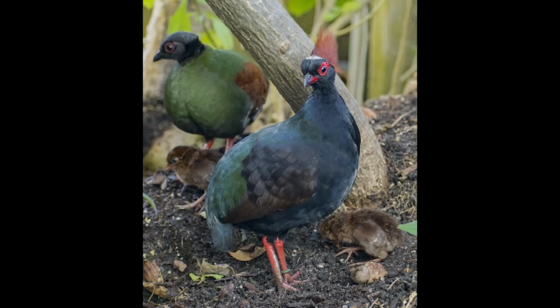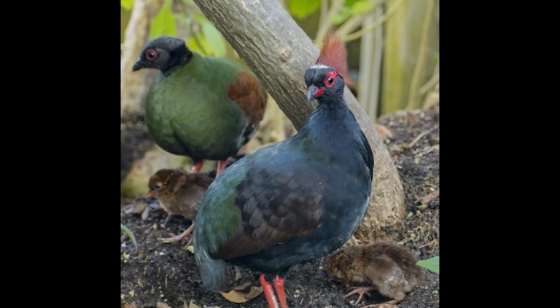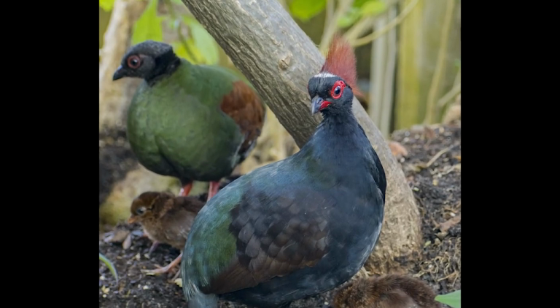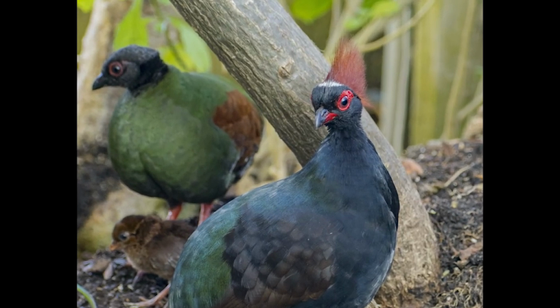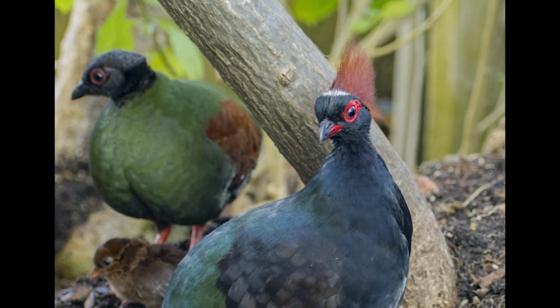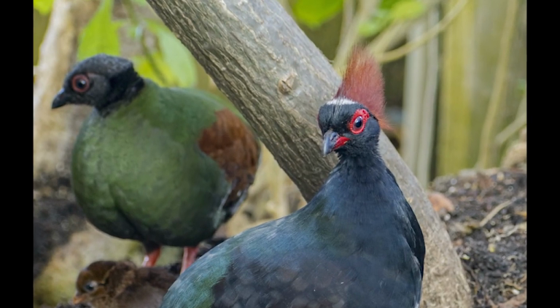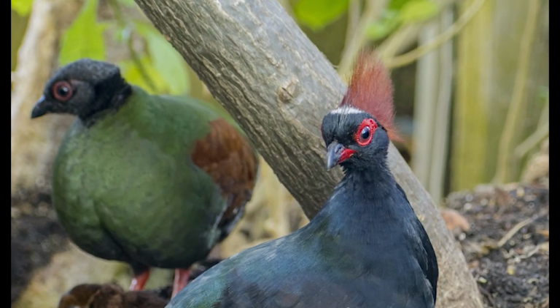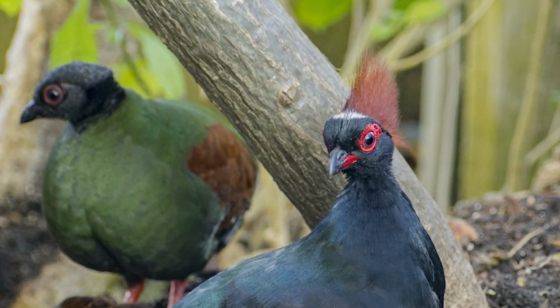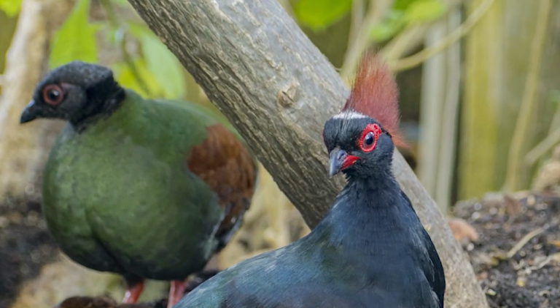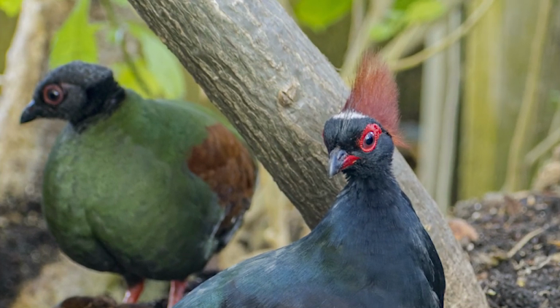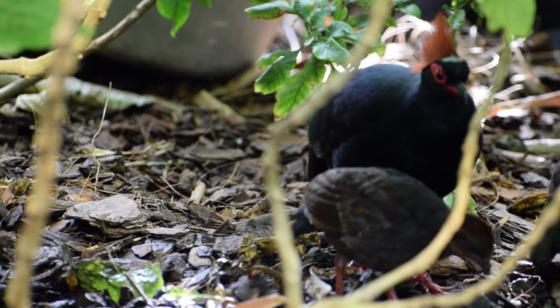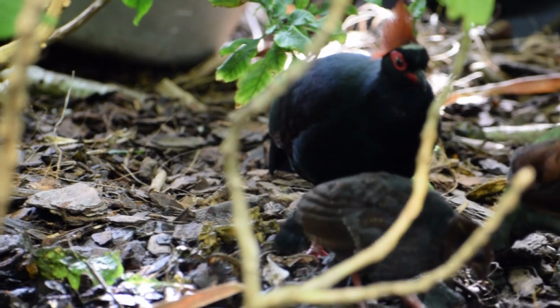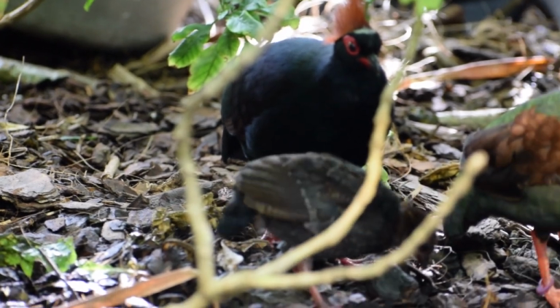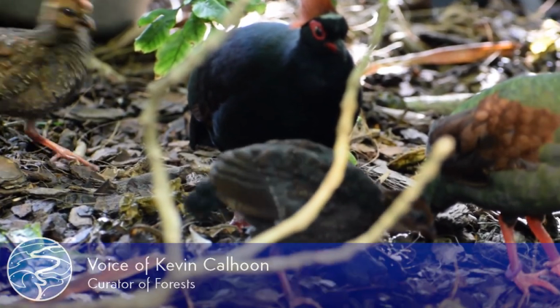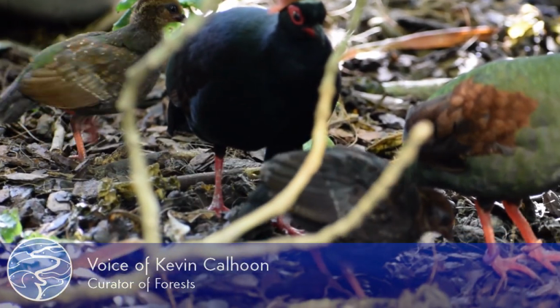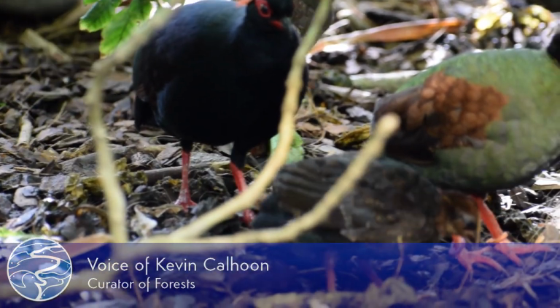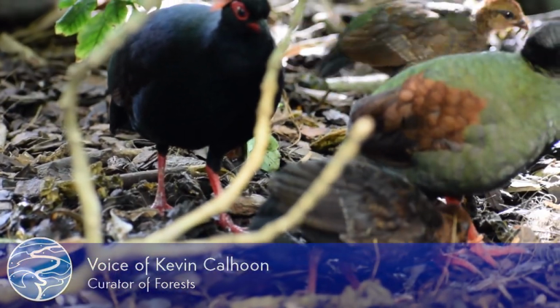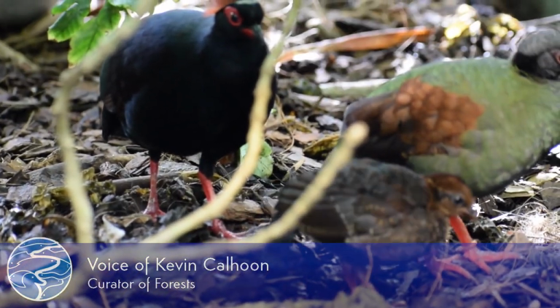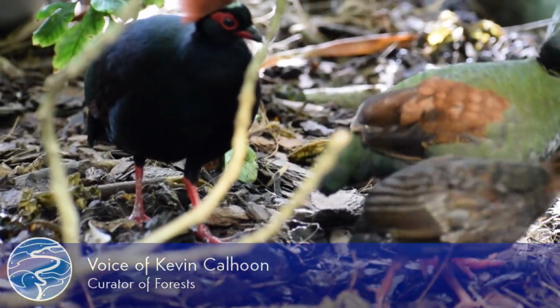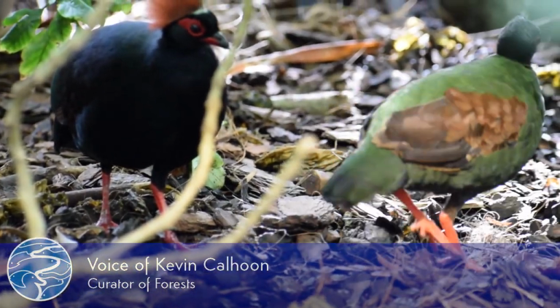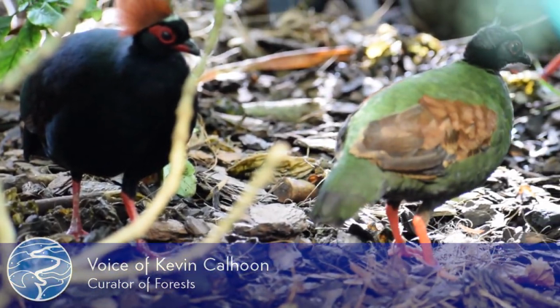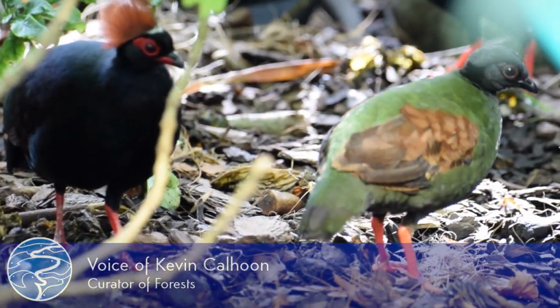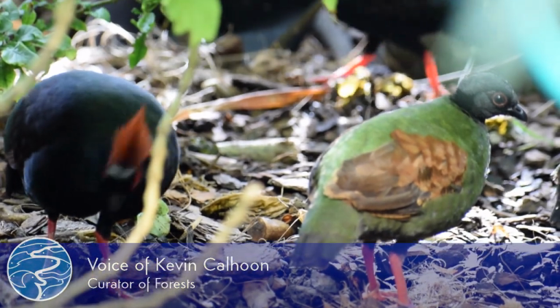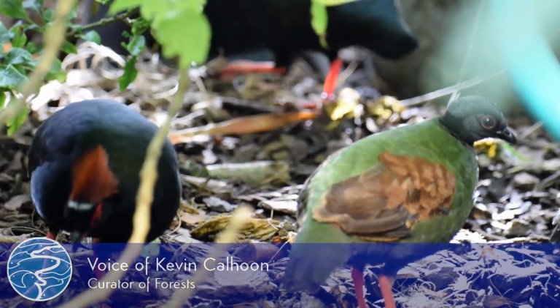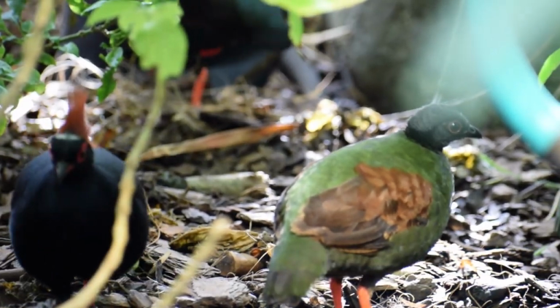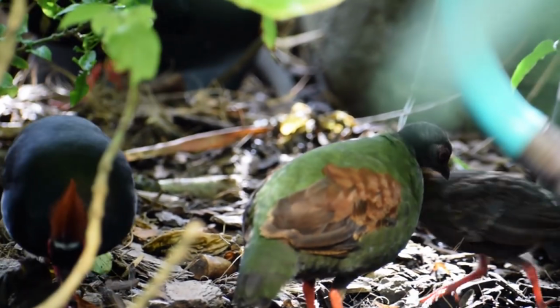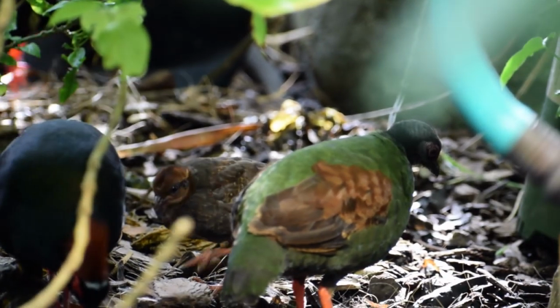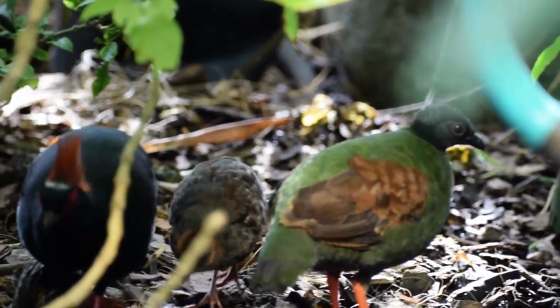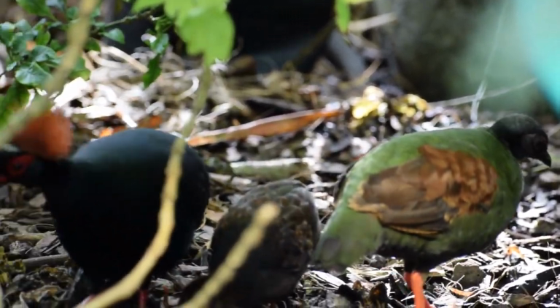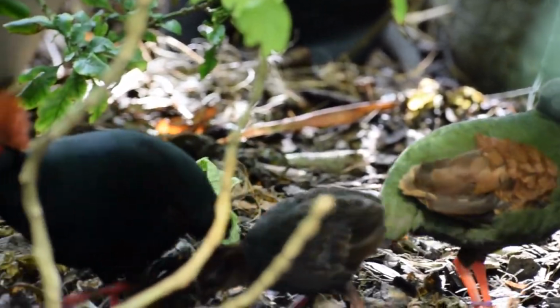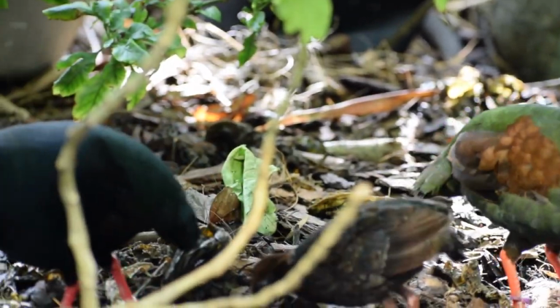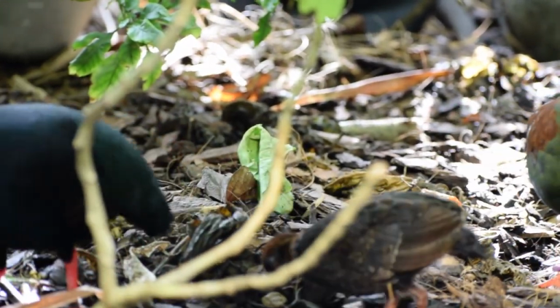We have two males and one female Crested Wood Partridges in the butterfly garden. The female is about a year and a half old and she was laying eggs just indiscriminately. She disappeared for at least a week before they found the nest.